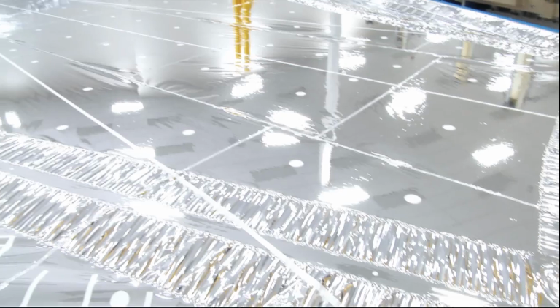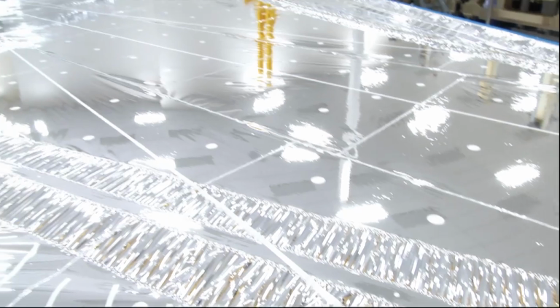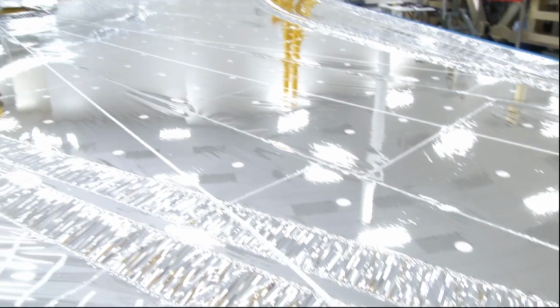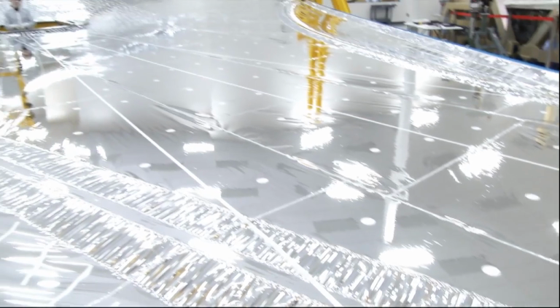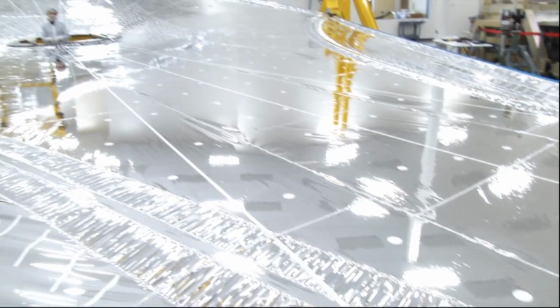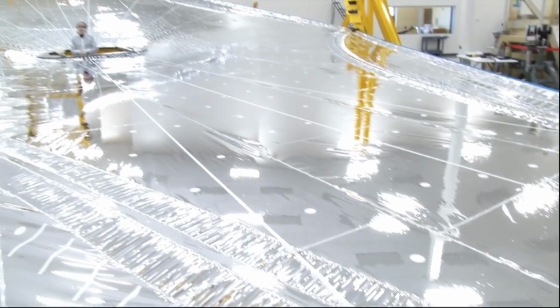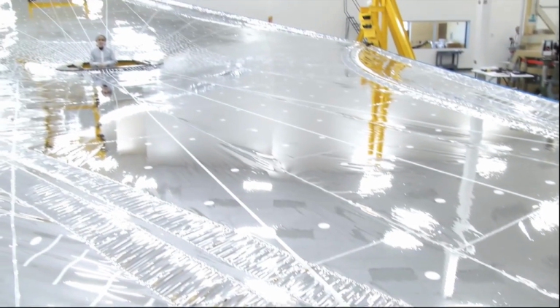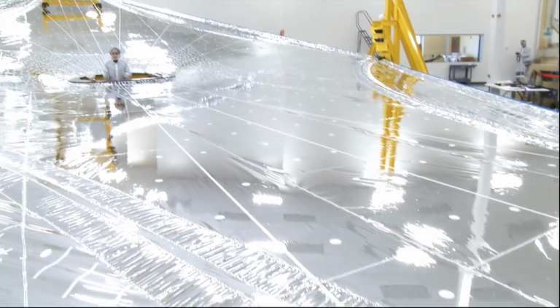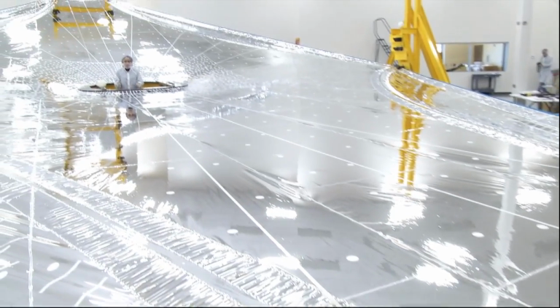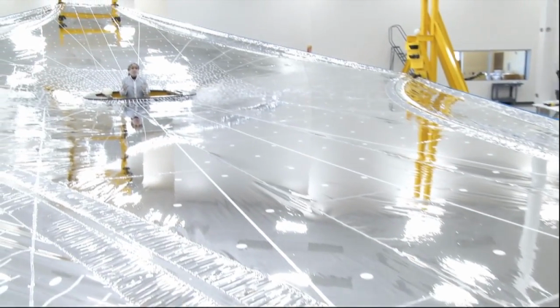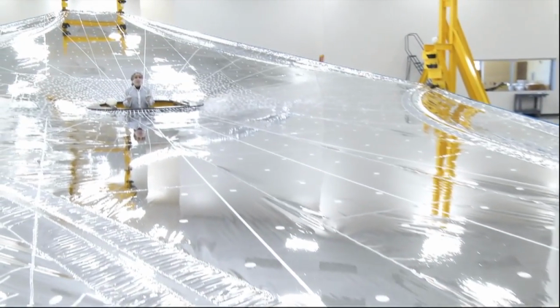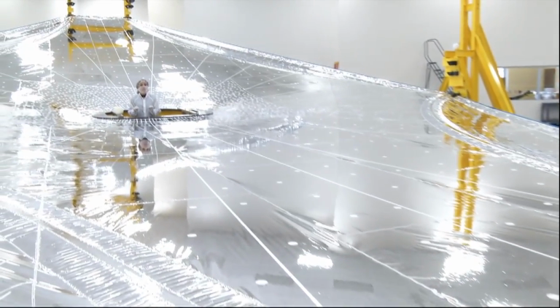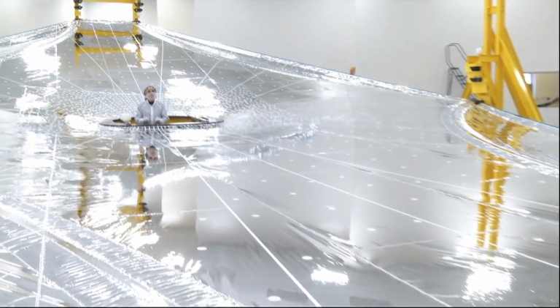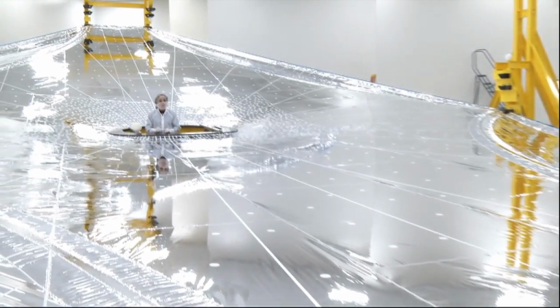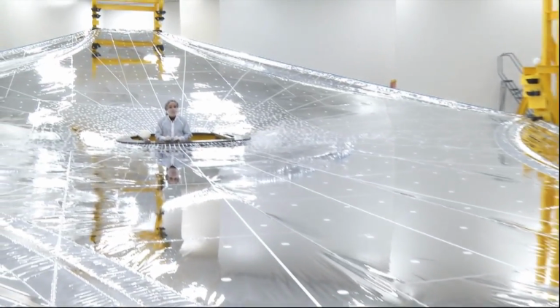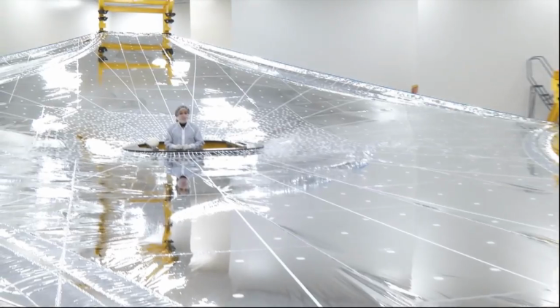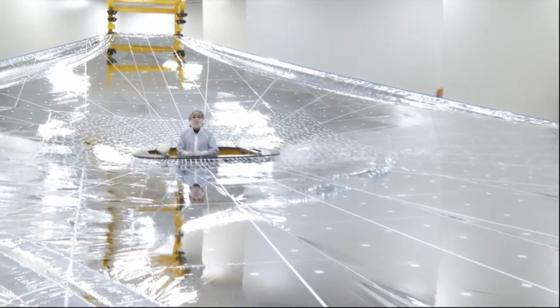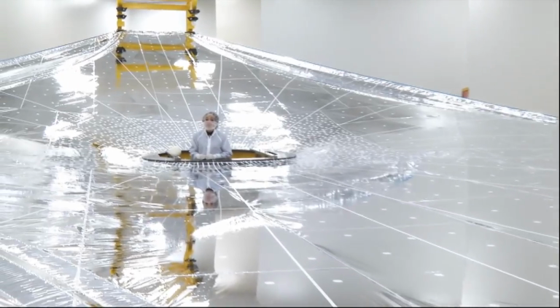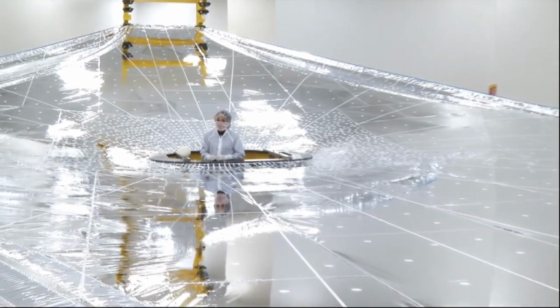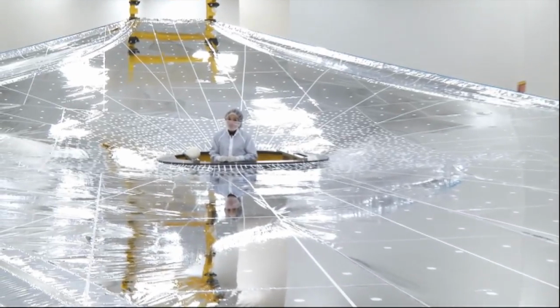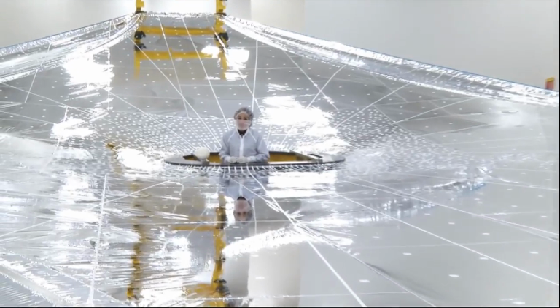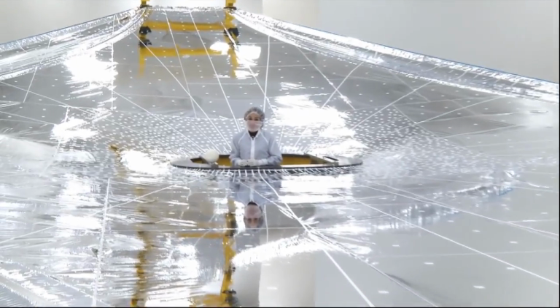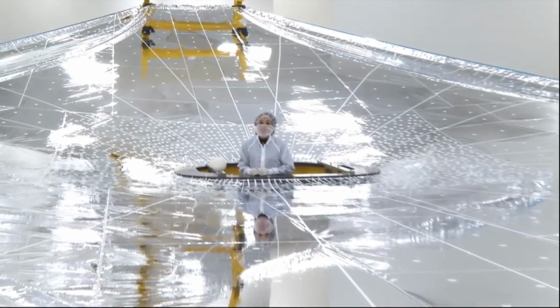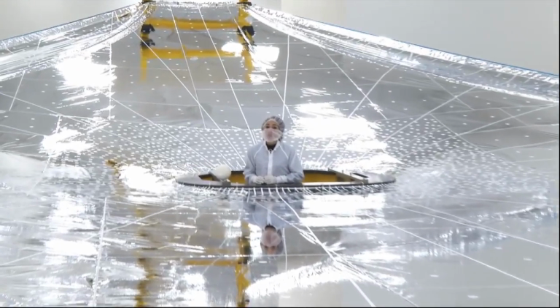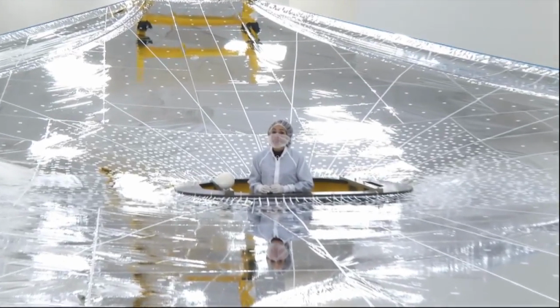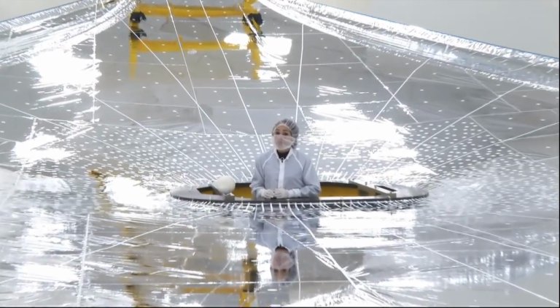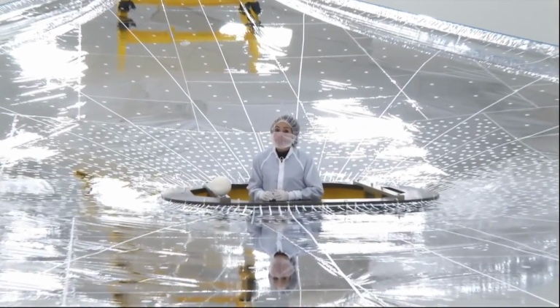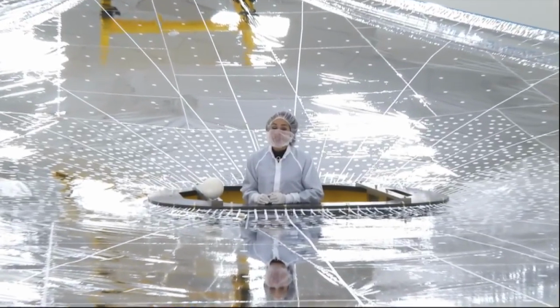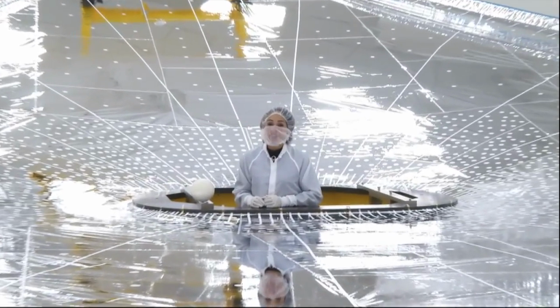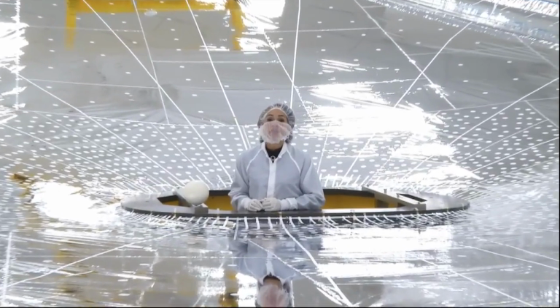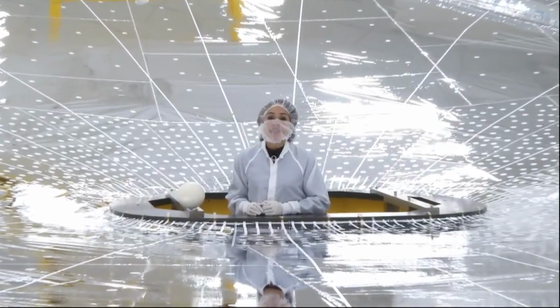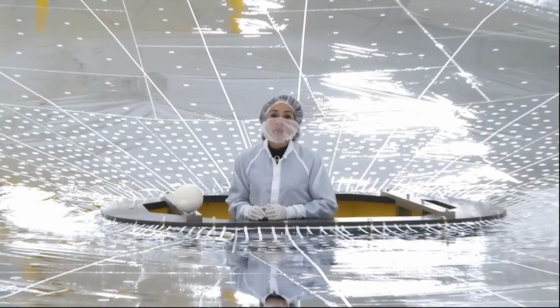After testing here is completed, the layer will be prepared for integration with the rest of the sunshield. Thanks for joining us for this edition of Behind the Web.